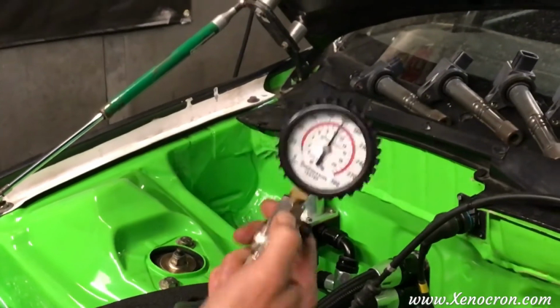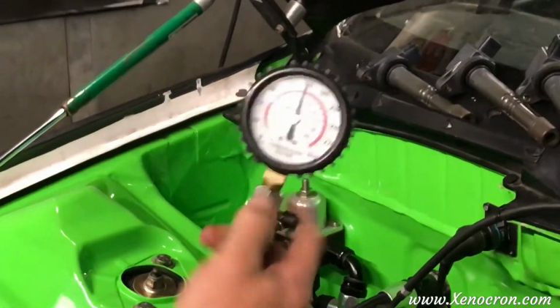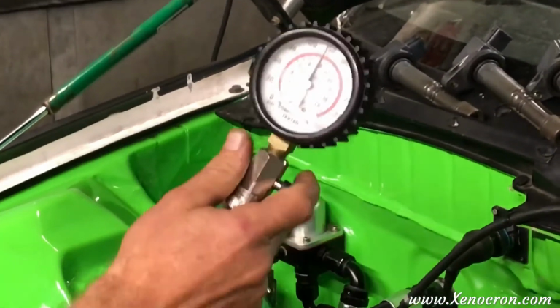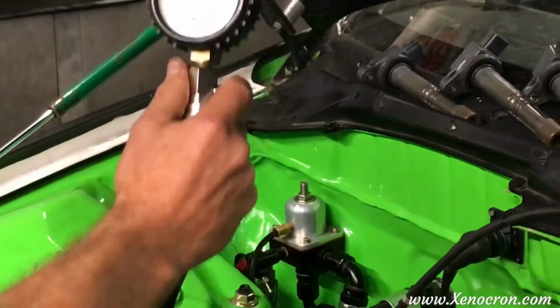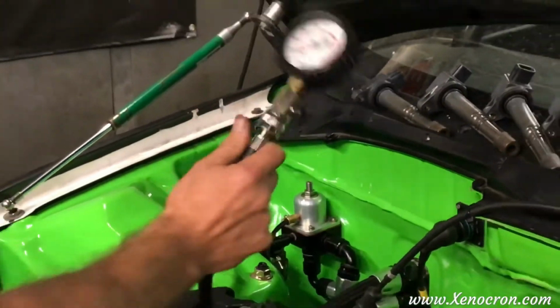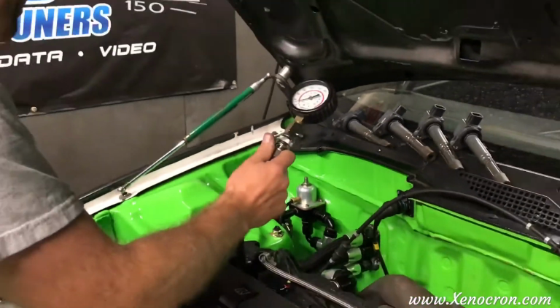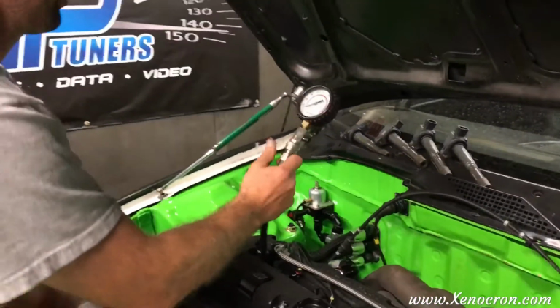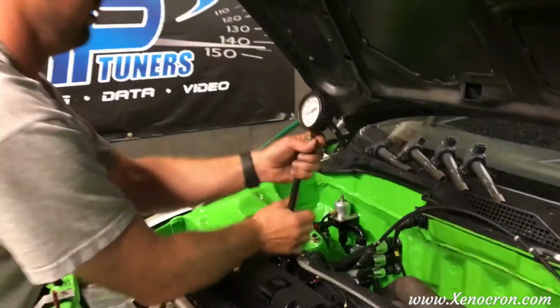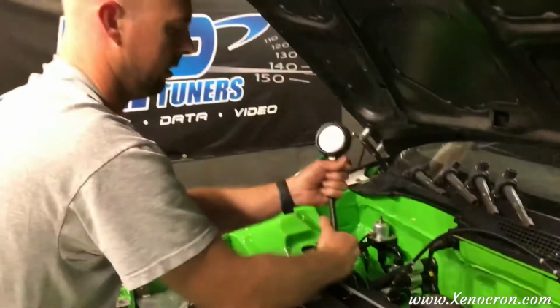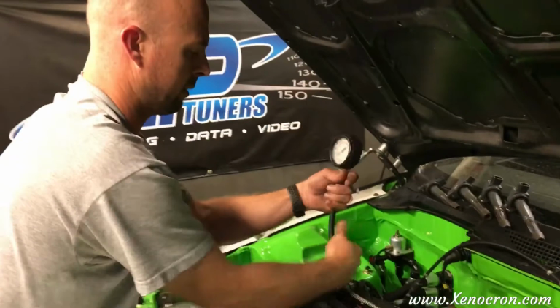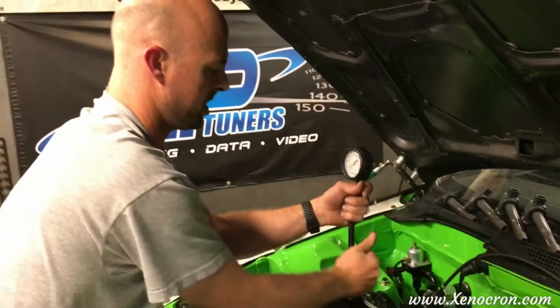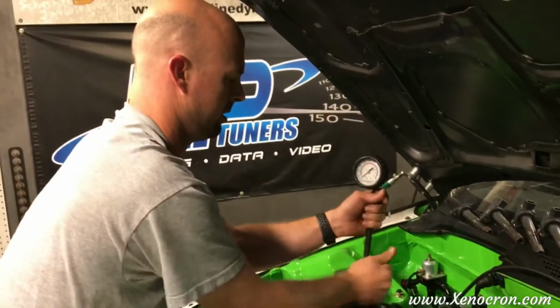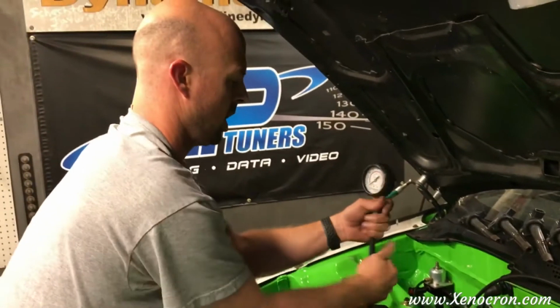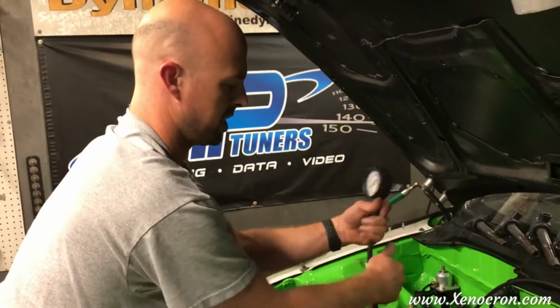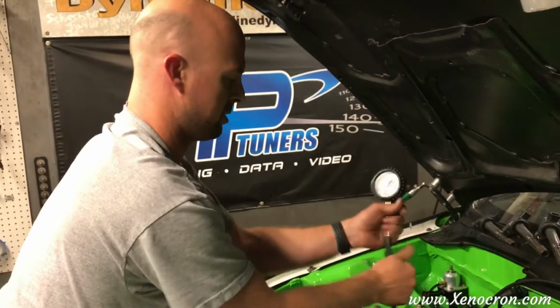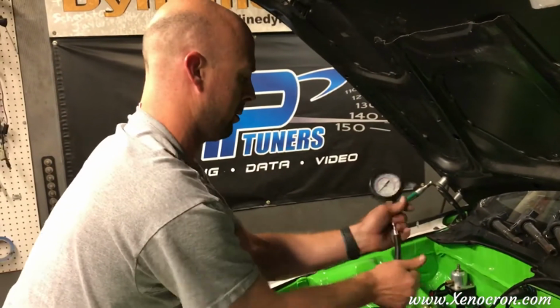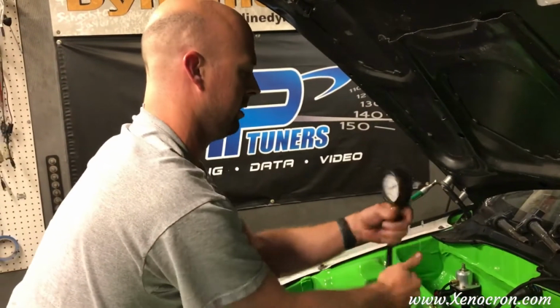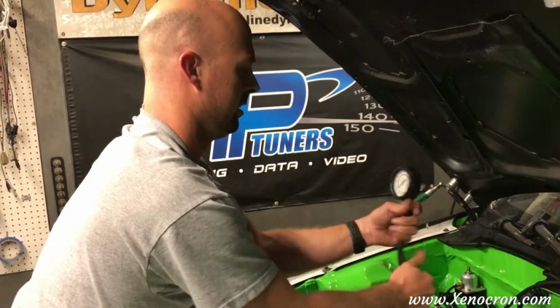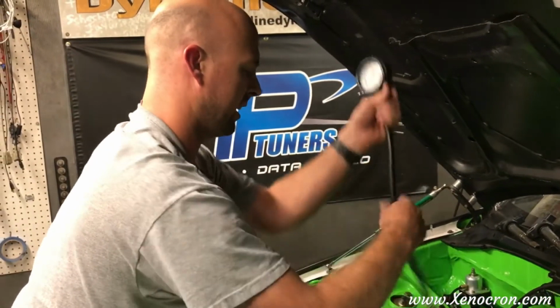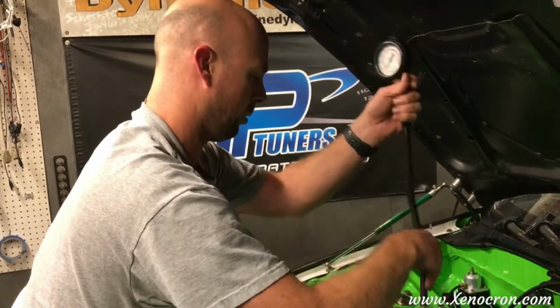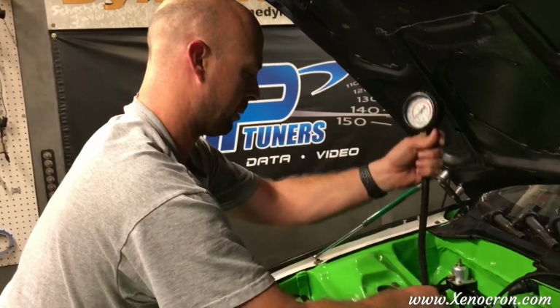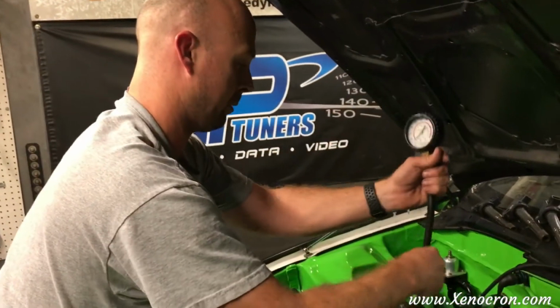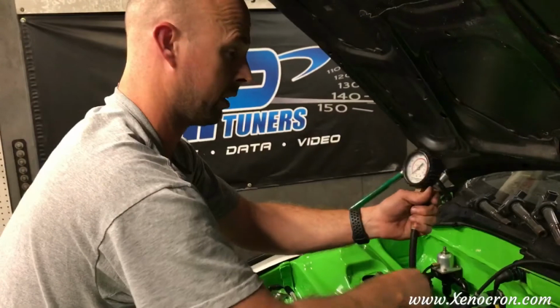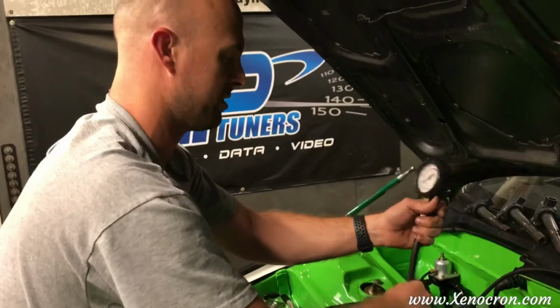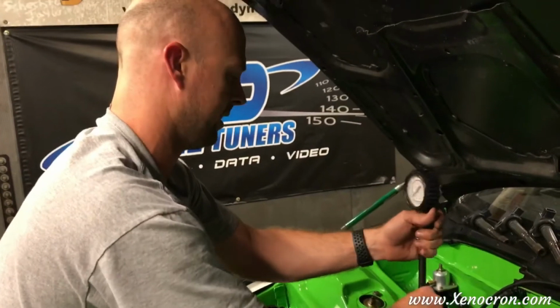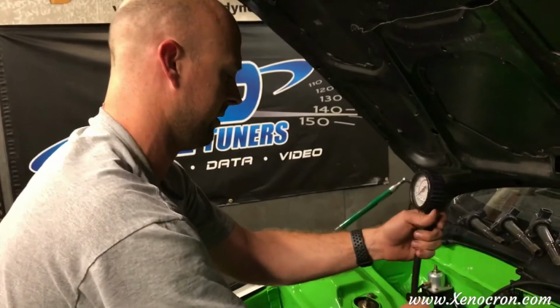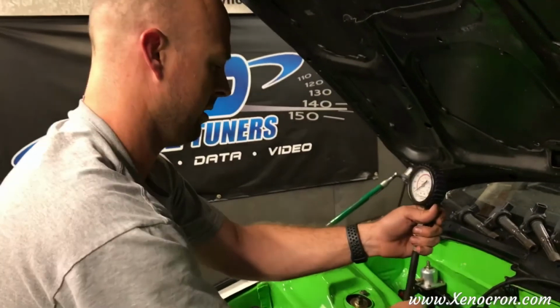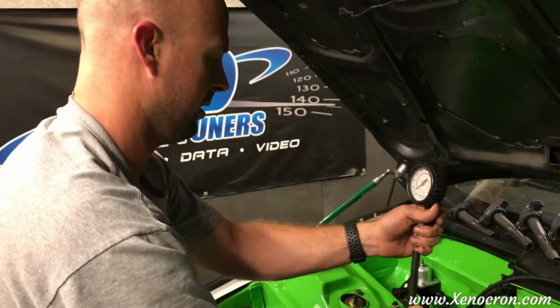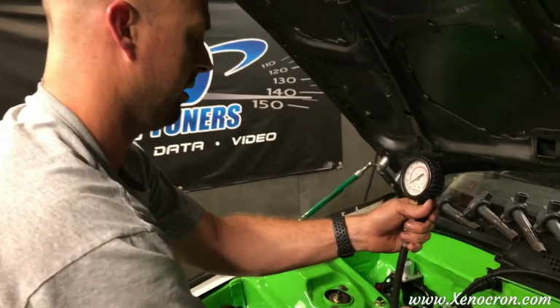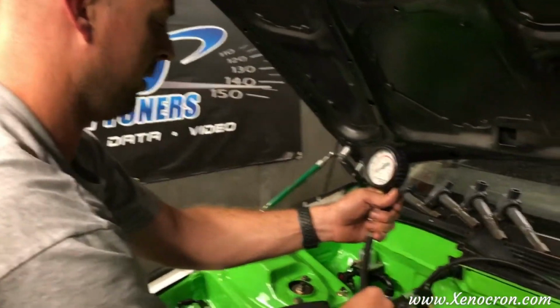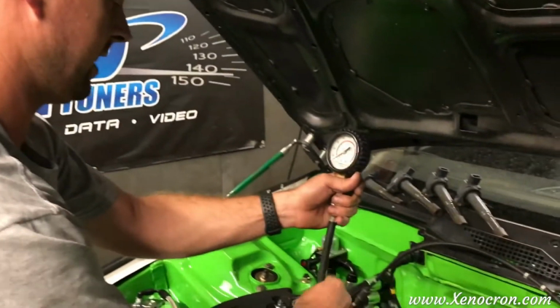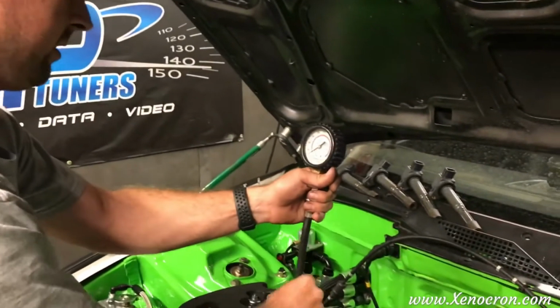That was 150. It's a lower compression engine — large cam, turbo motor — it's not going to make a whole lot of compression. But what we're looking for is evenness. So 150 in that cylinder.